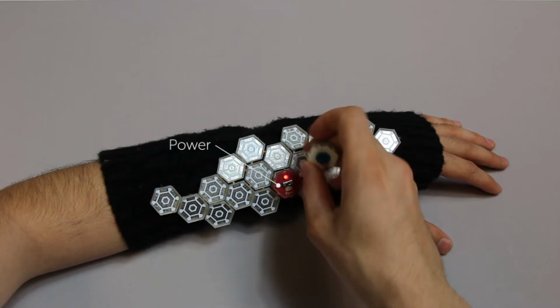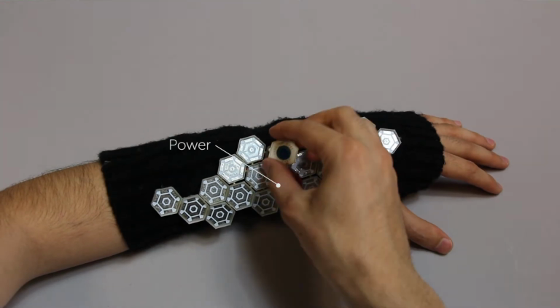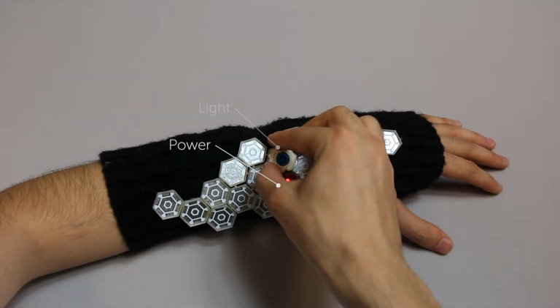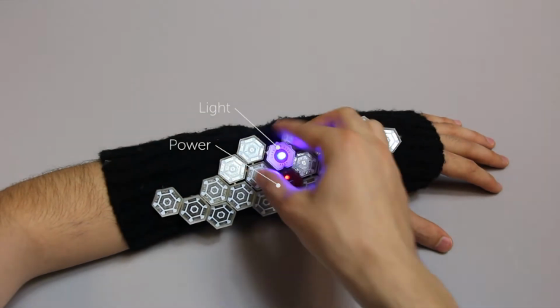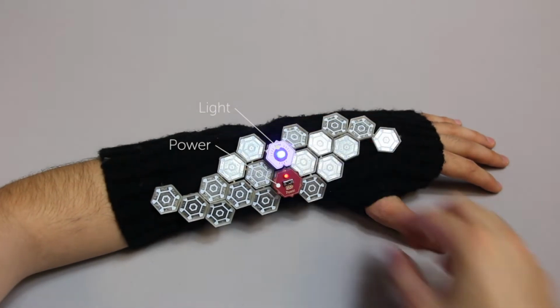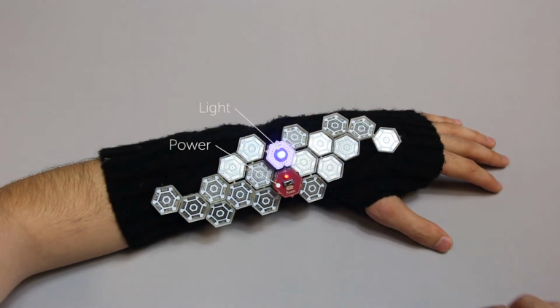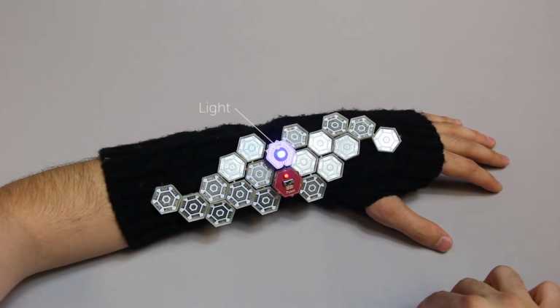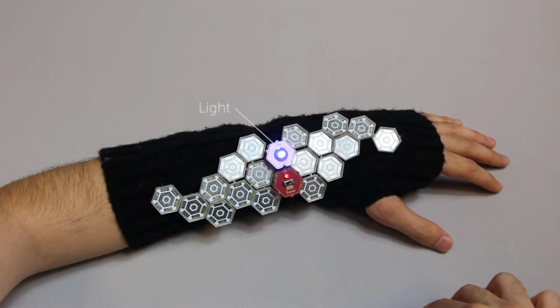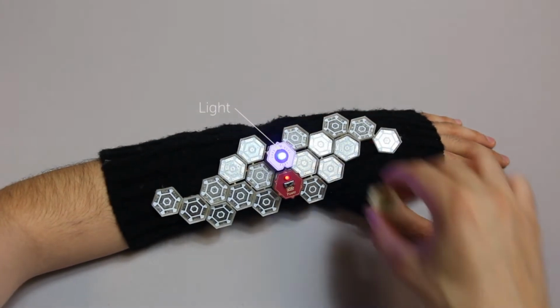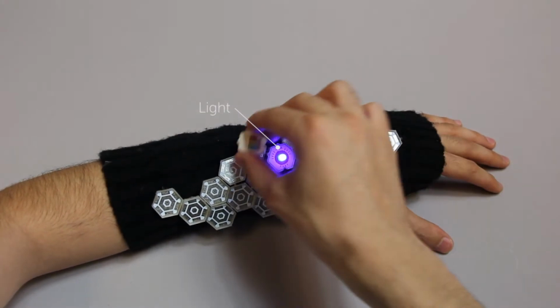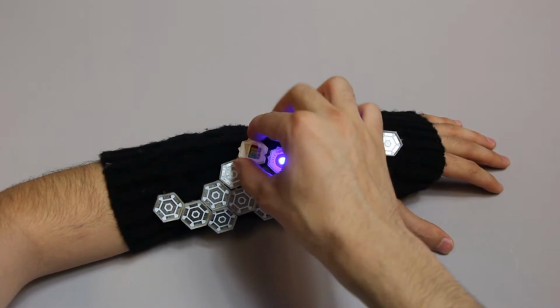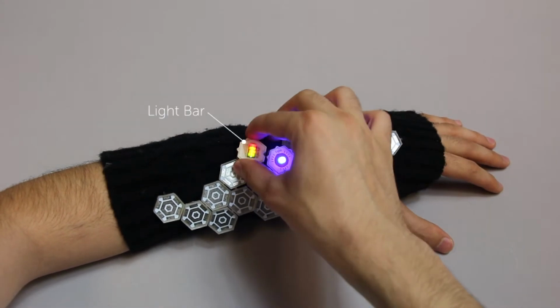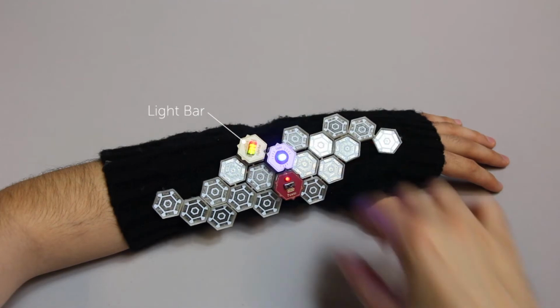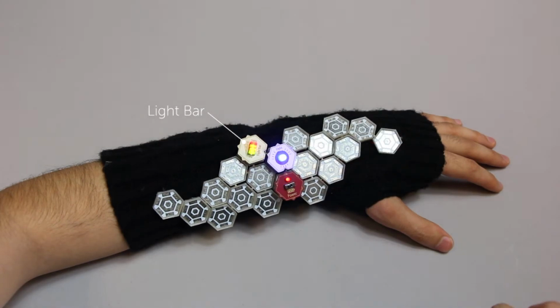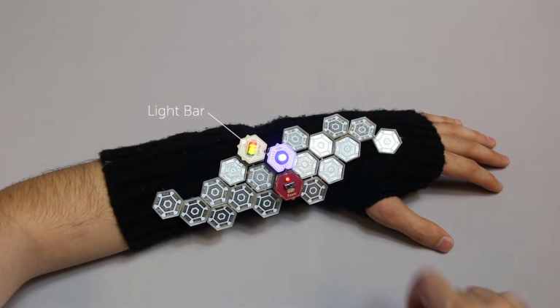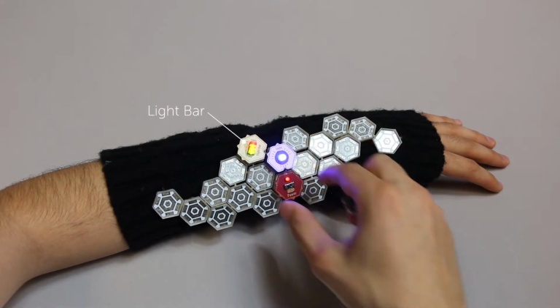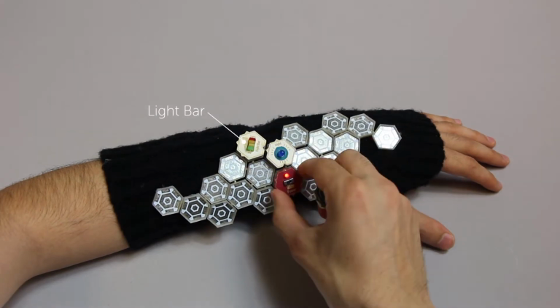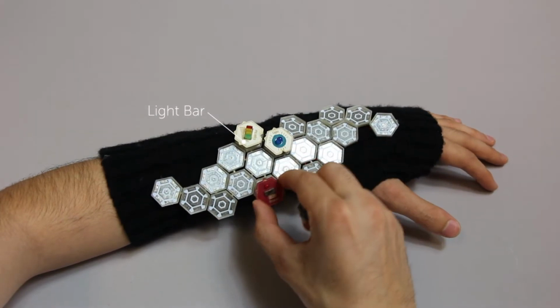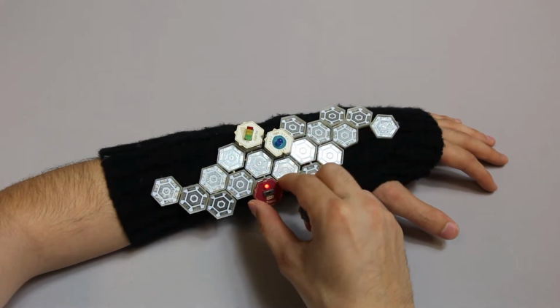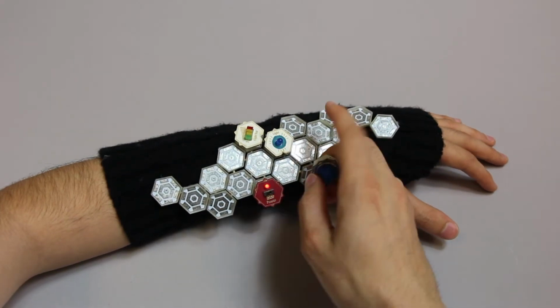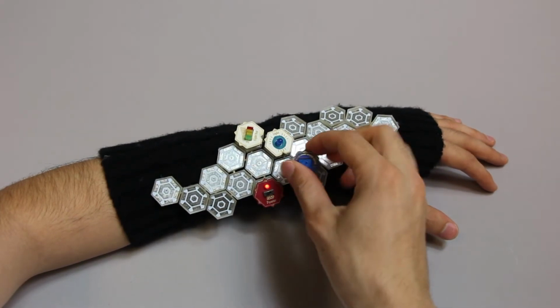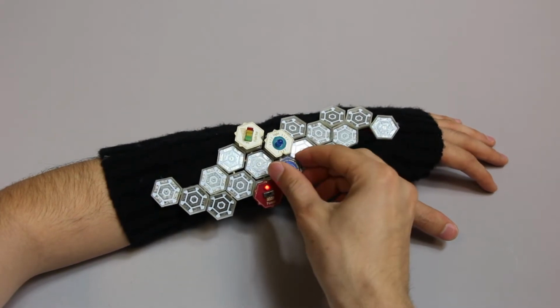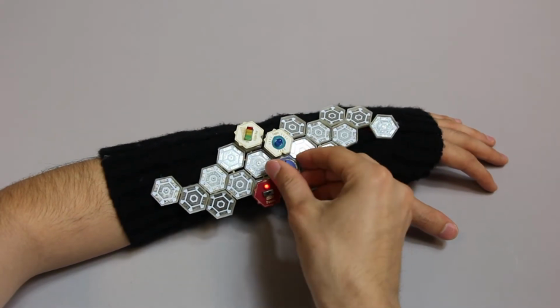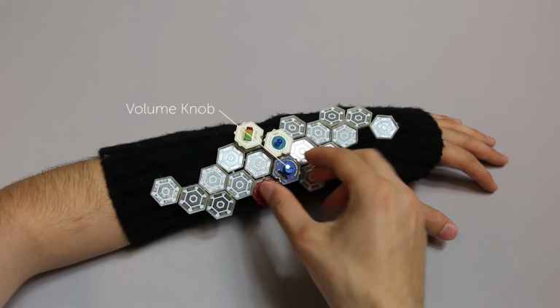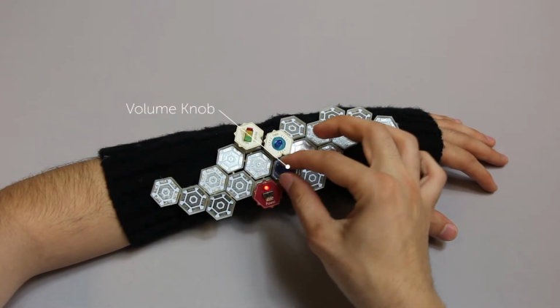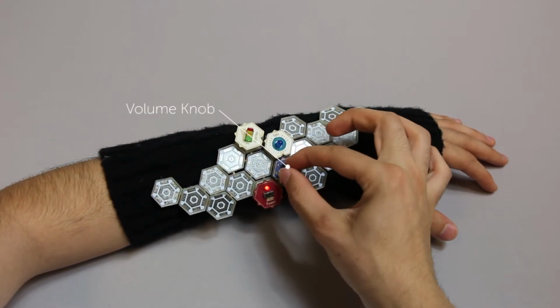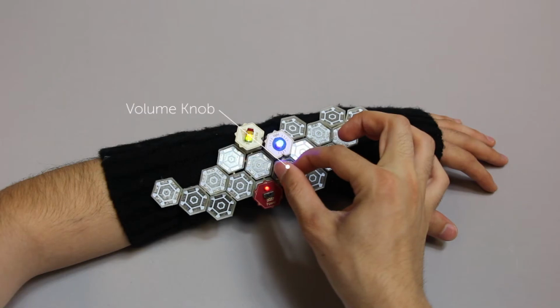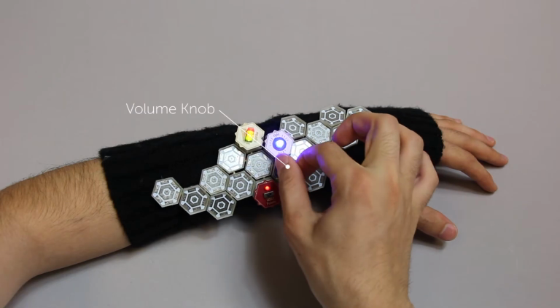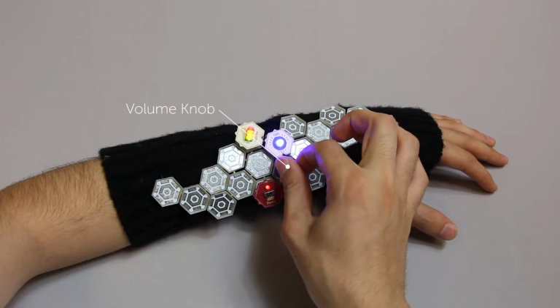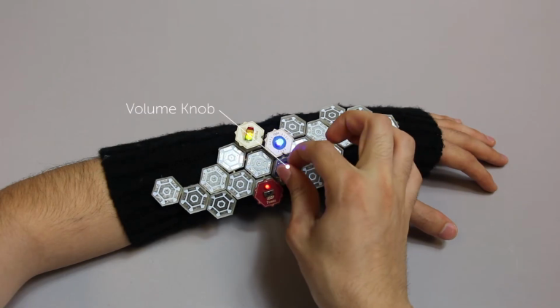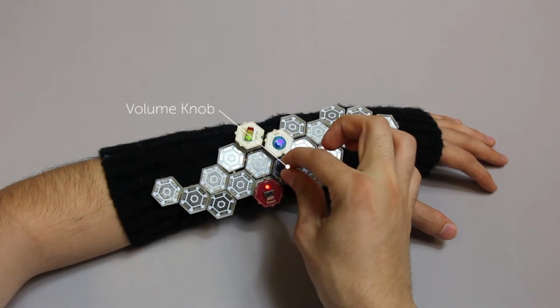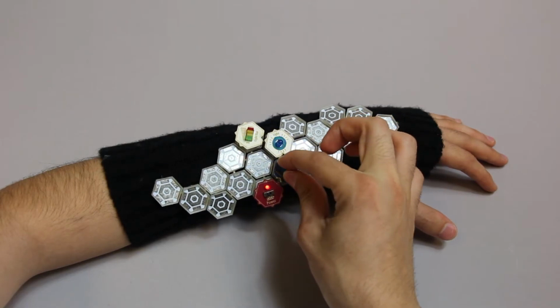Connections are made by matching the input and output triangles — for example, to turn on a light. Then by adding a modifier, in this case a volume knob, we can modify the signal that travels to subsequent modules.